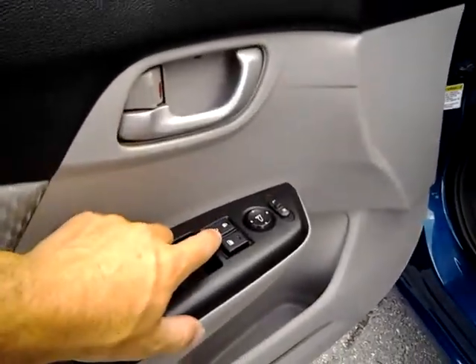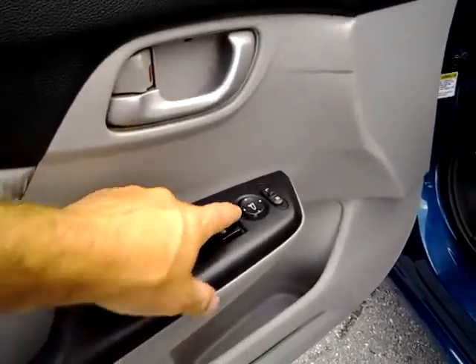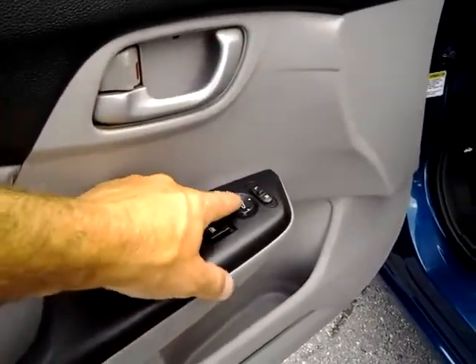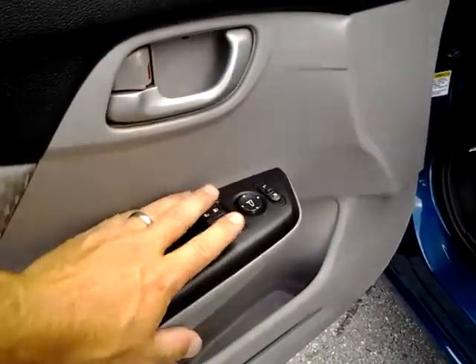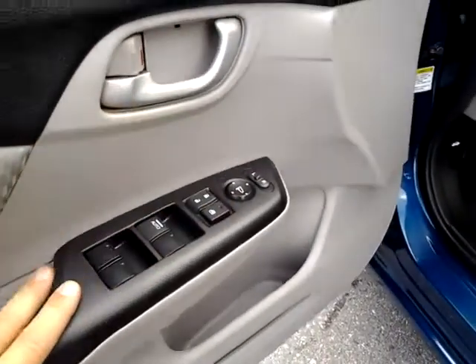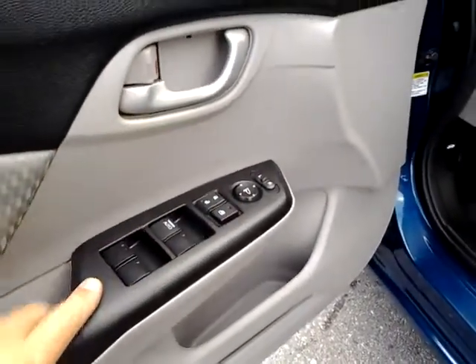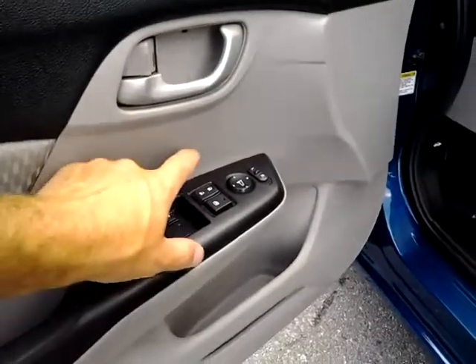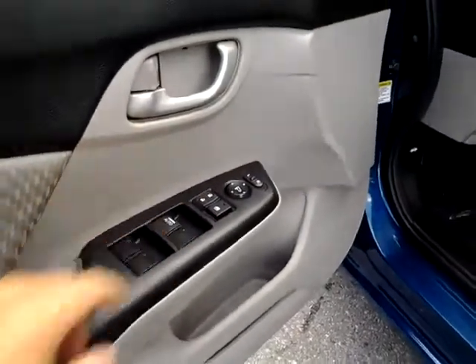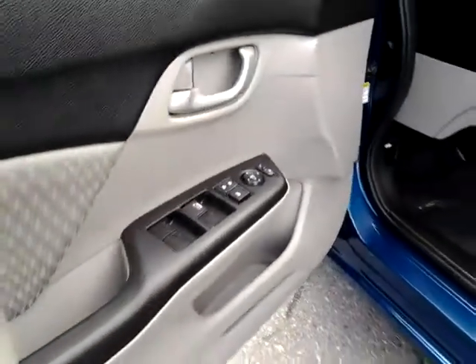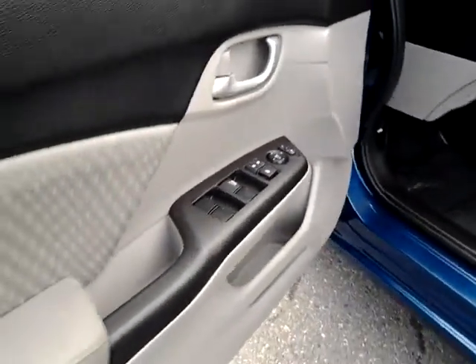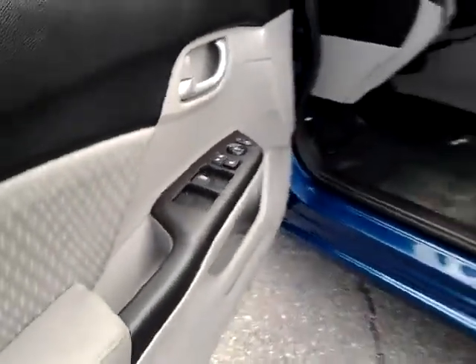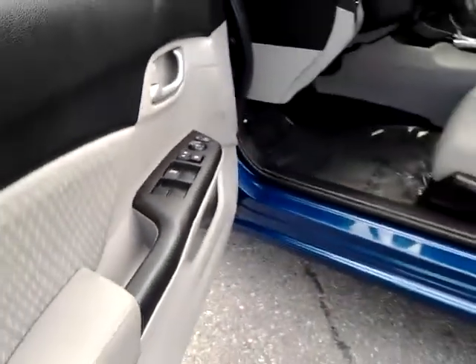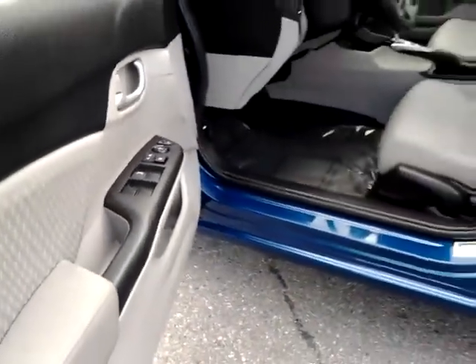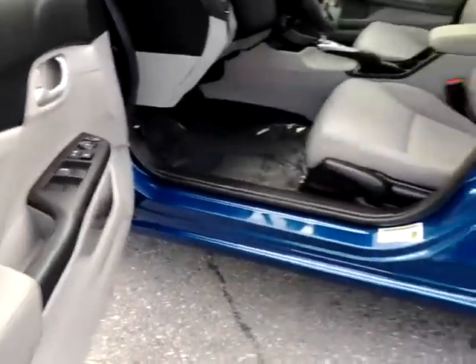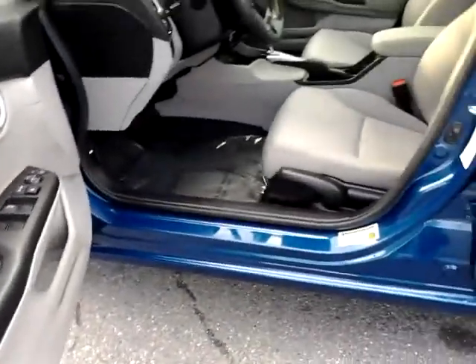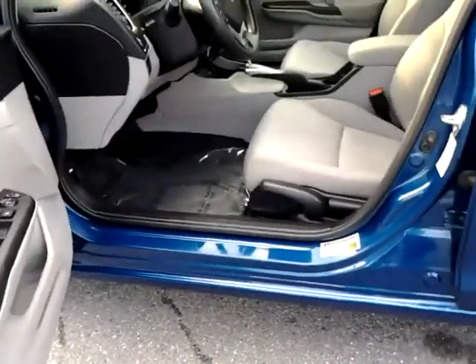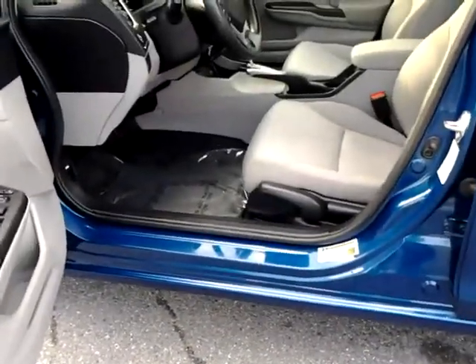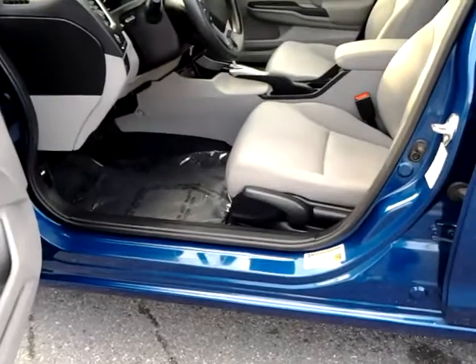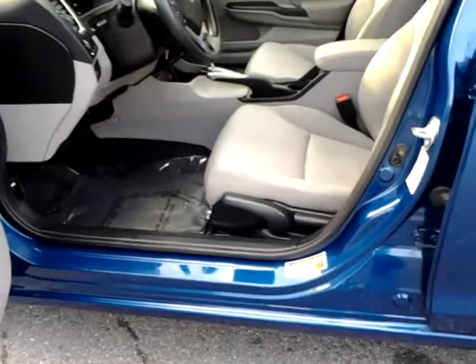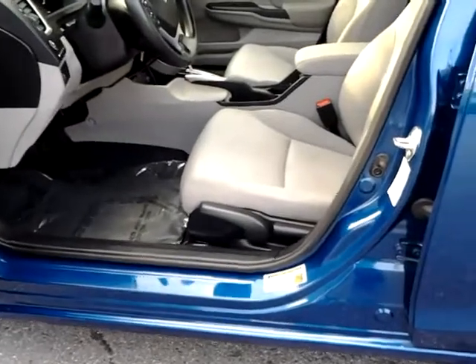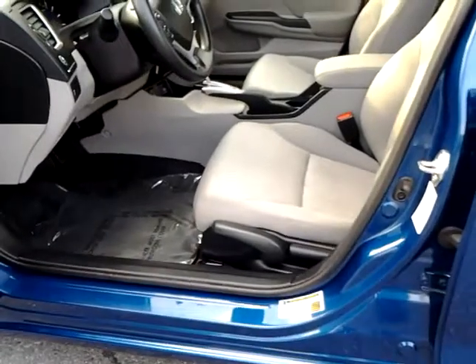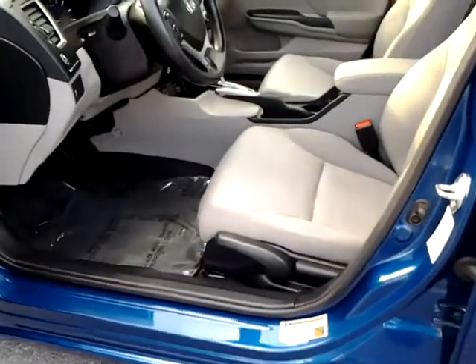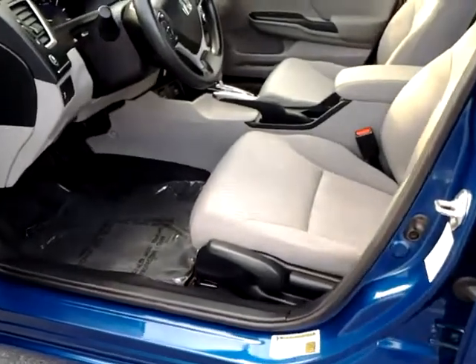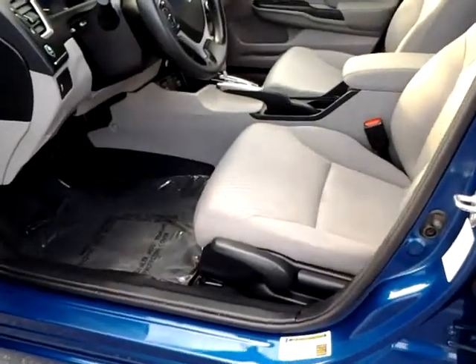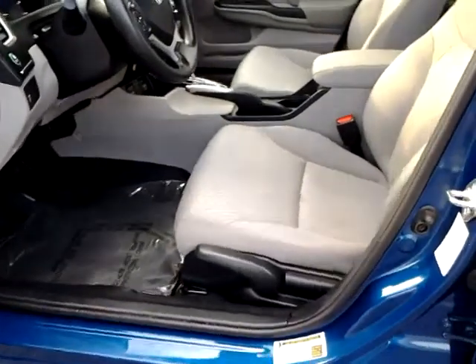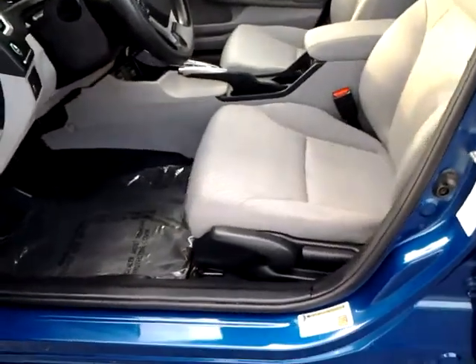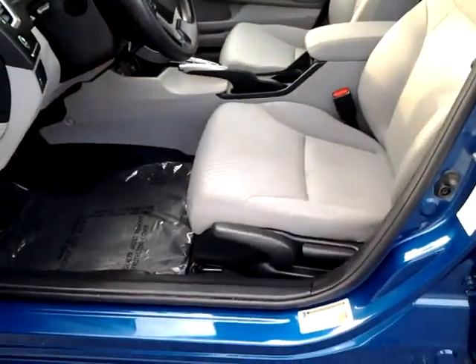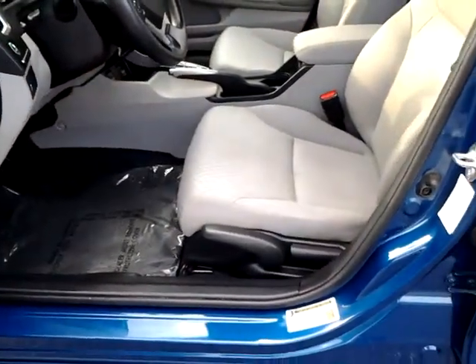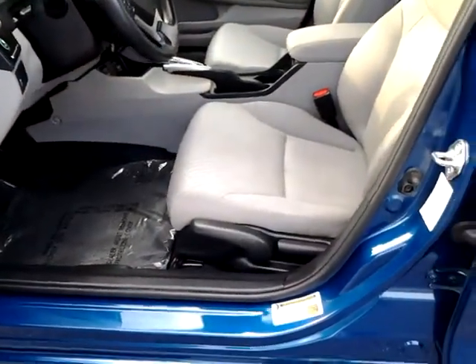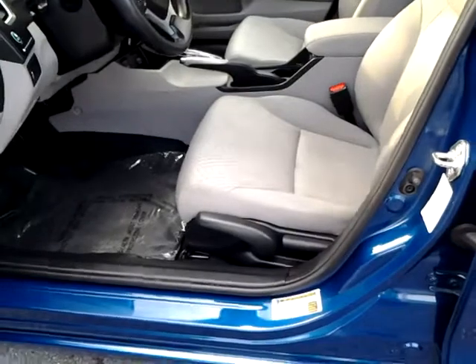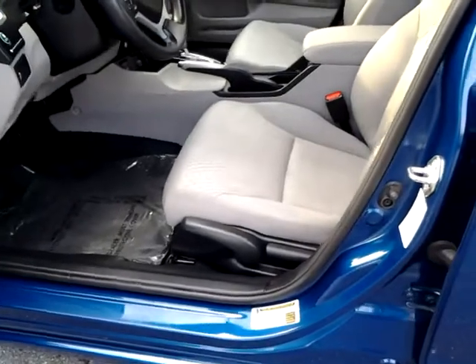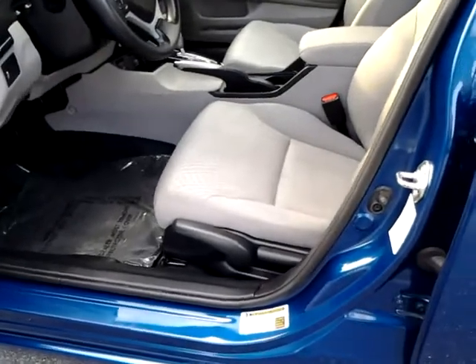We've got power windows, power door locks, power mirrors right at our fingertips. The driver window is a one-touch up and down — that's handy for whatever, speeding tickets or turnpike travel, you name it.